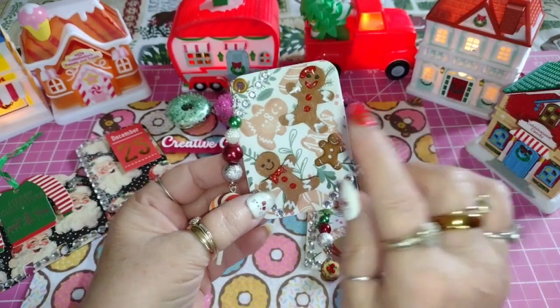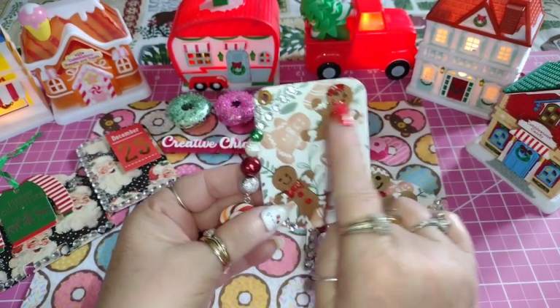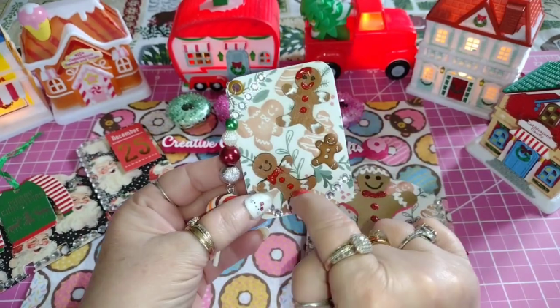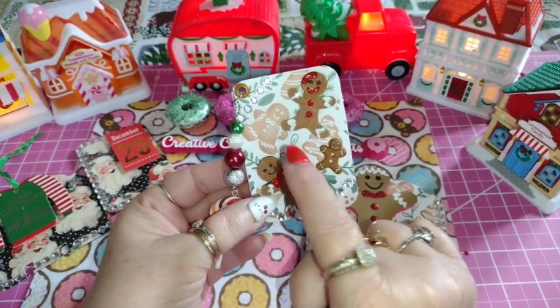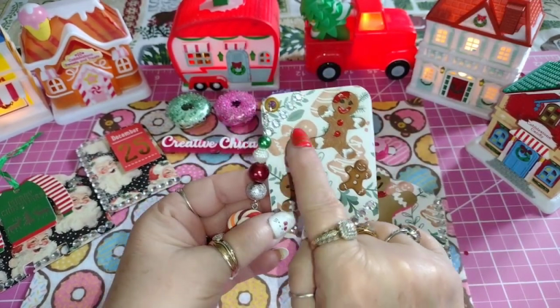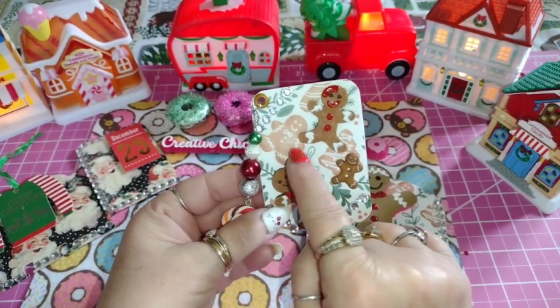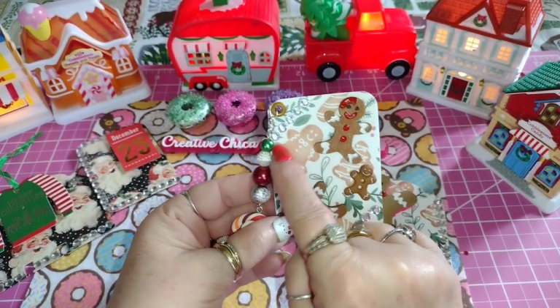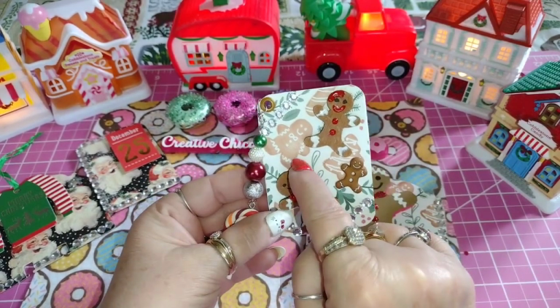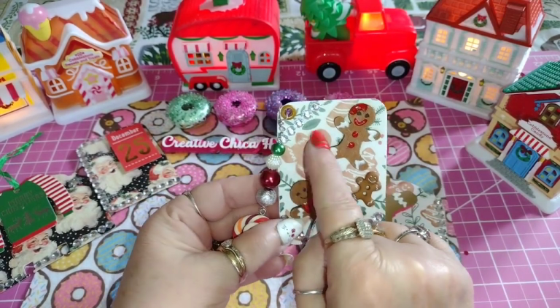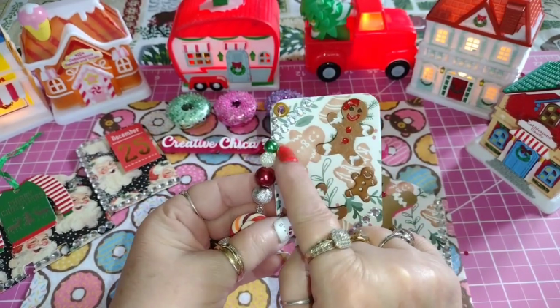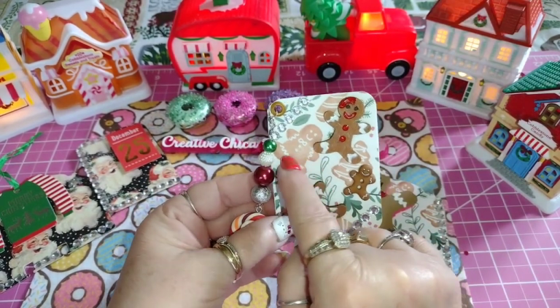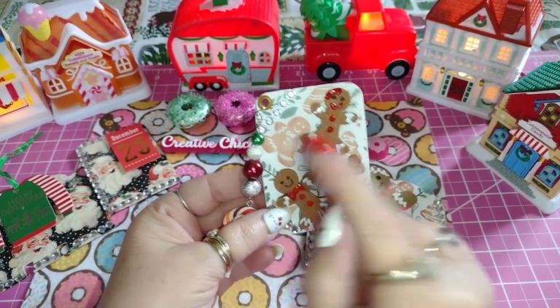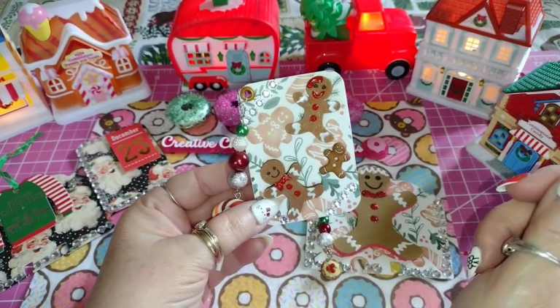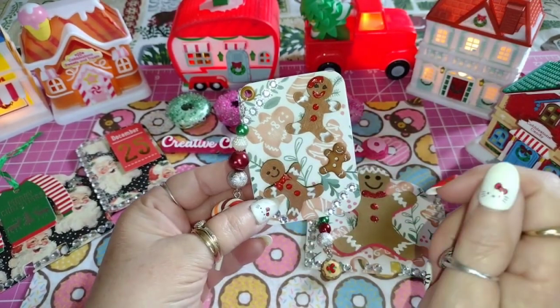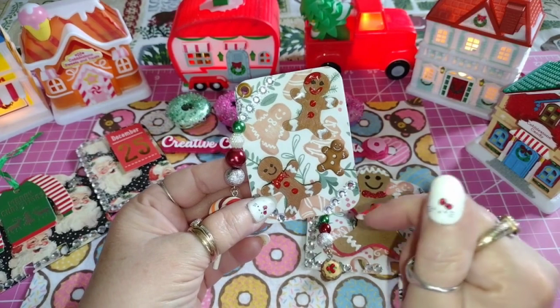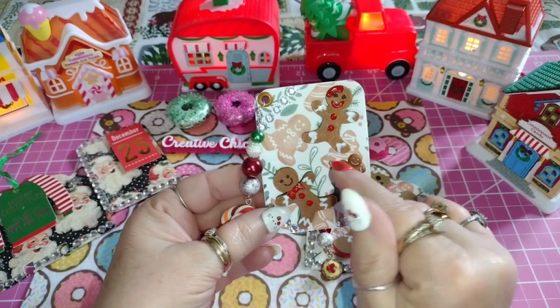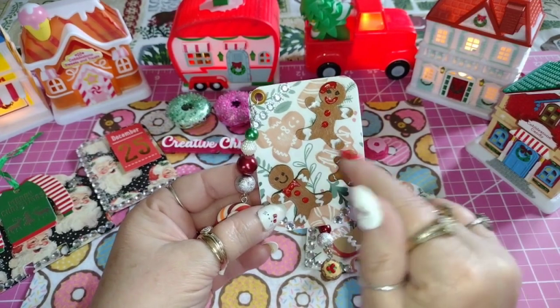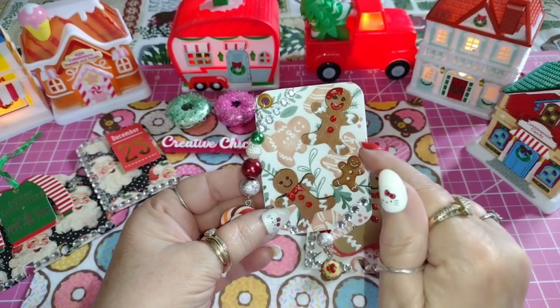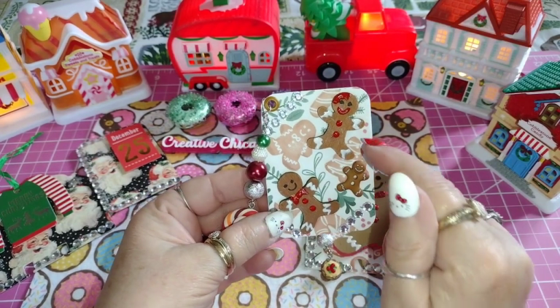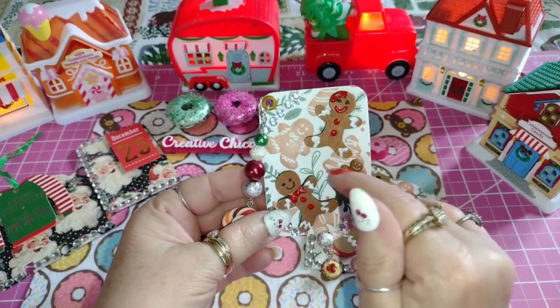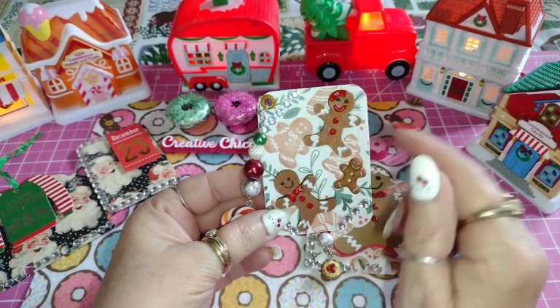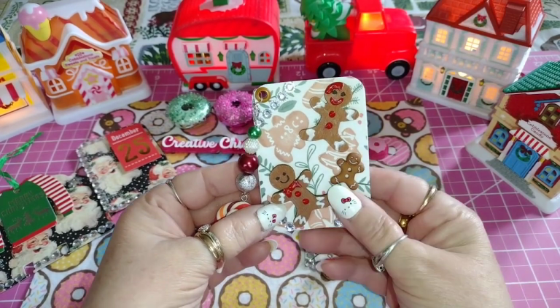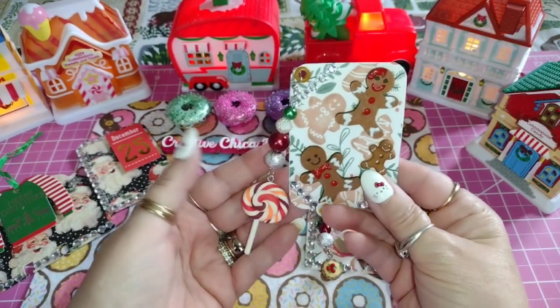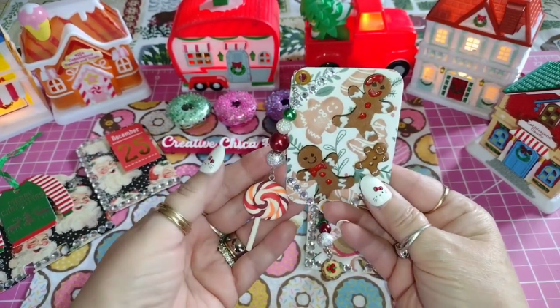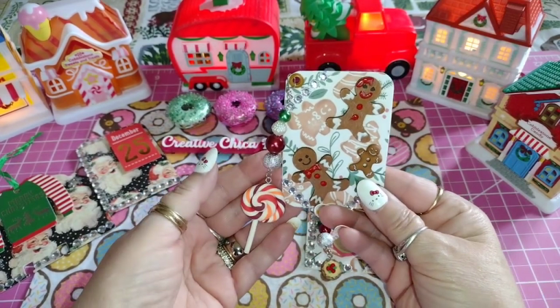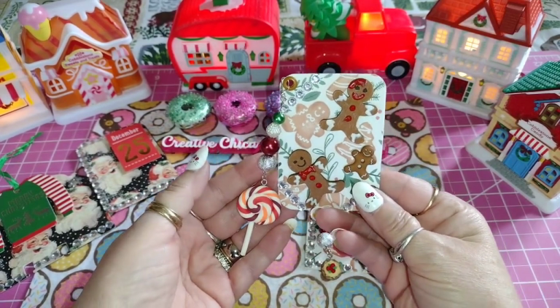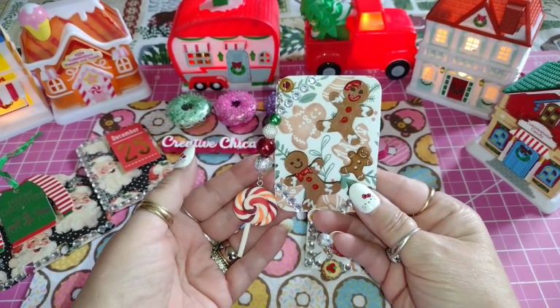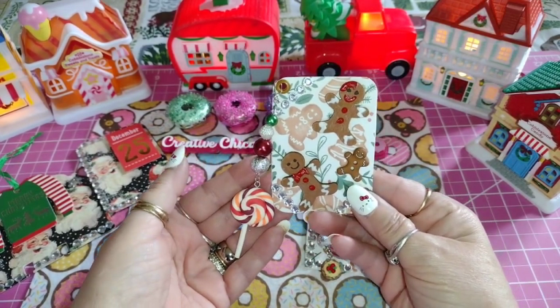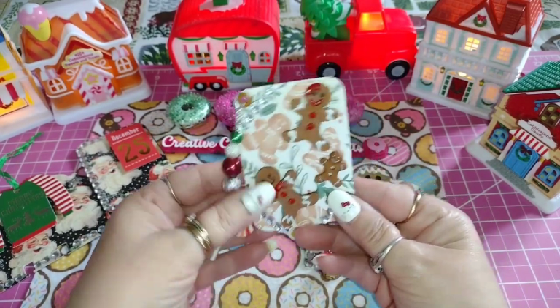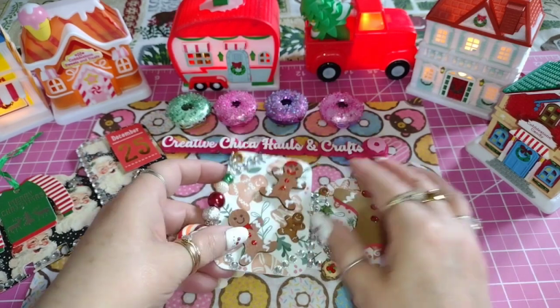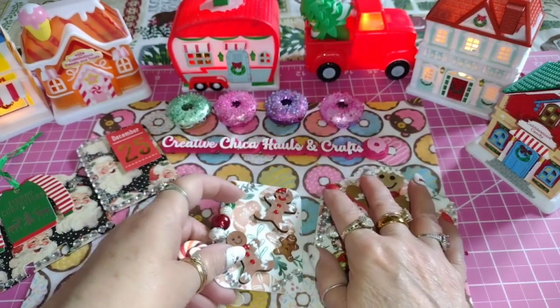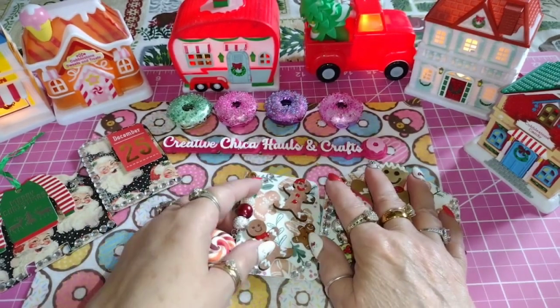With the gingerbread paper, I wanted to leave this open like a little gingerbread person there. And of course in the background there are gingerbread trees. I think they turned out really, really cute.